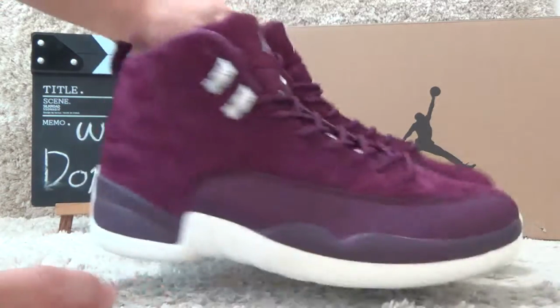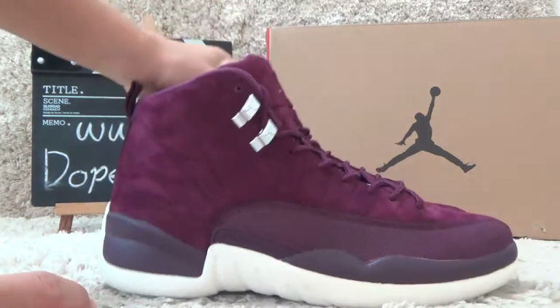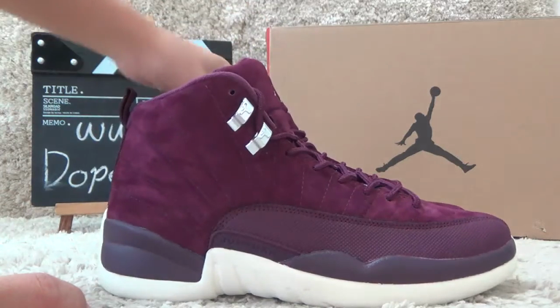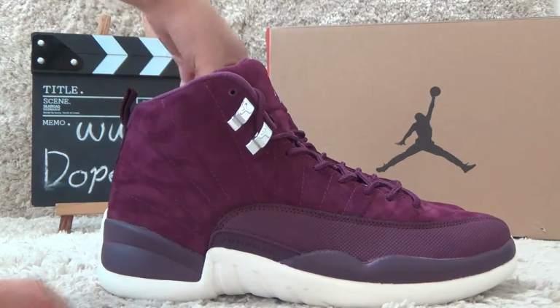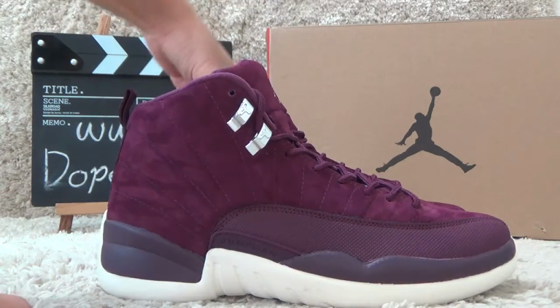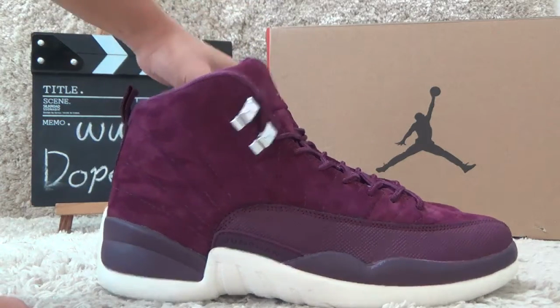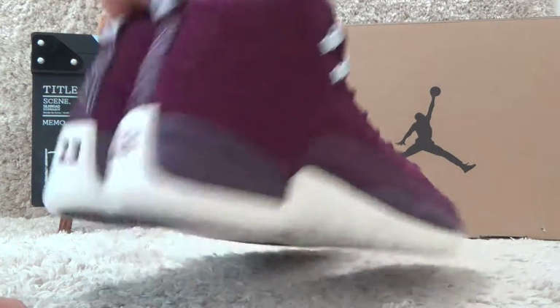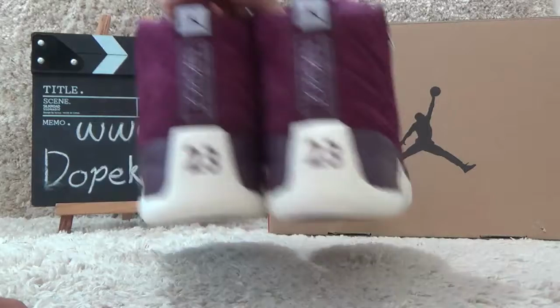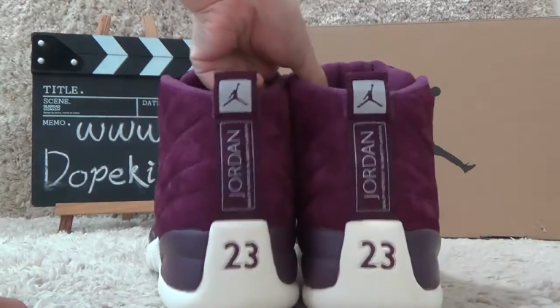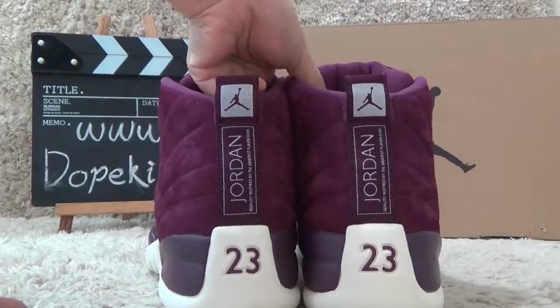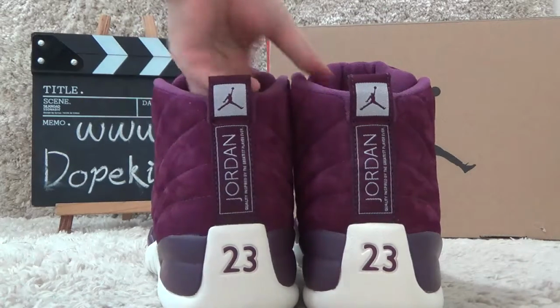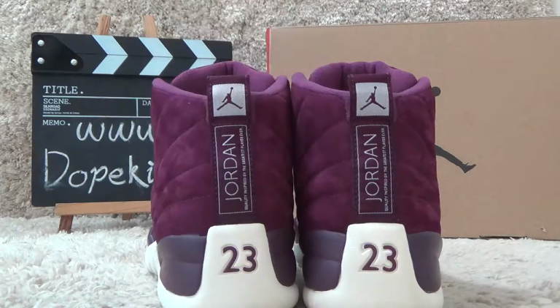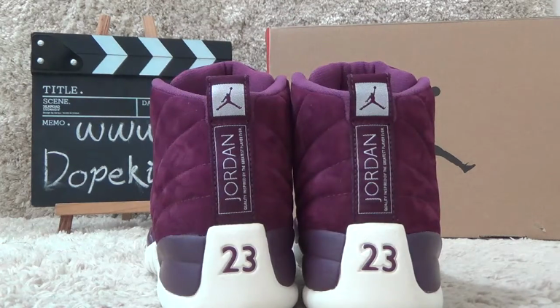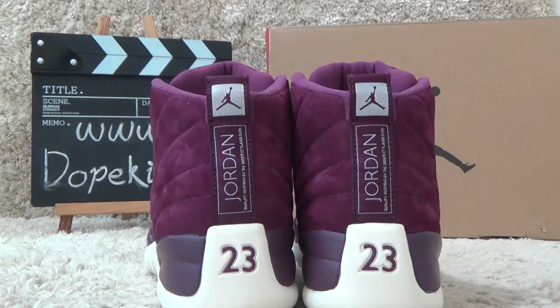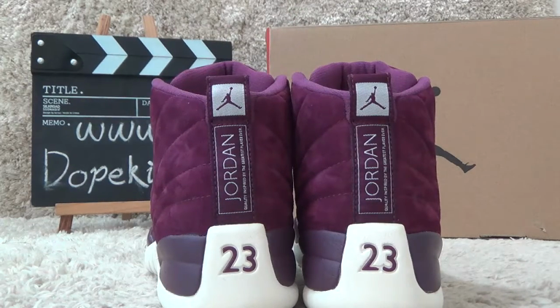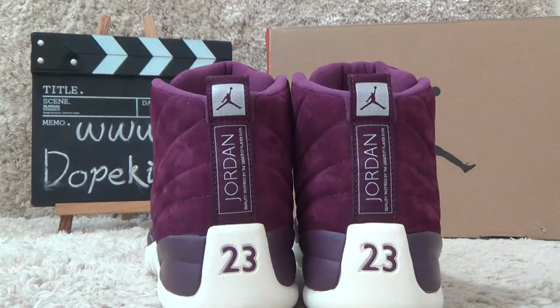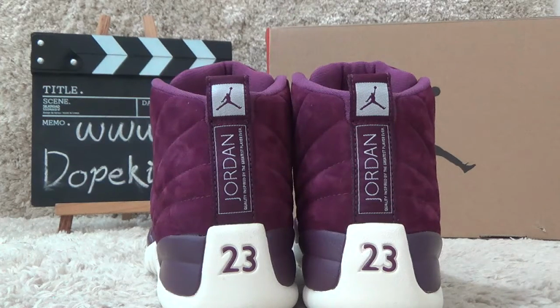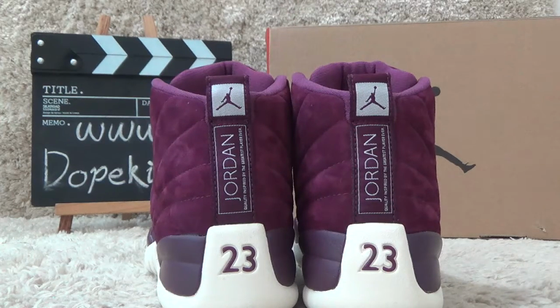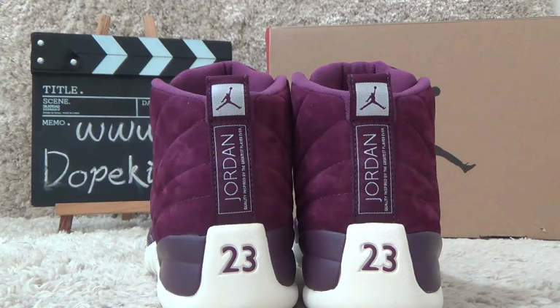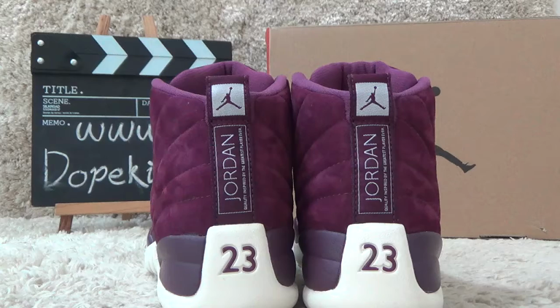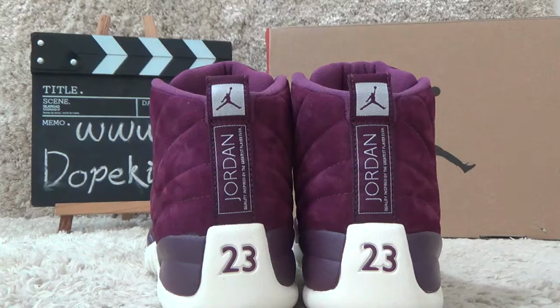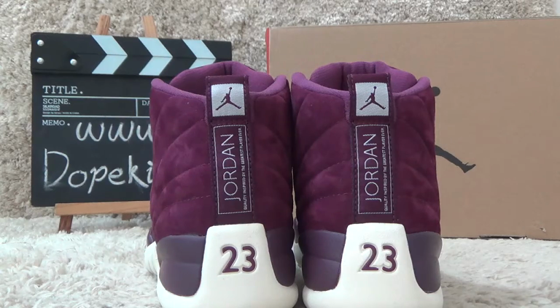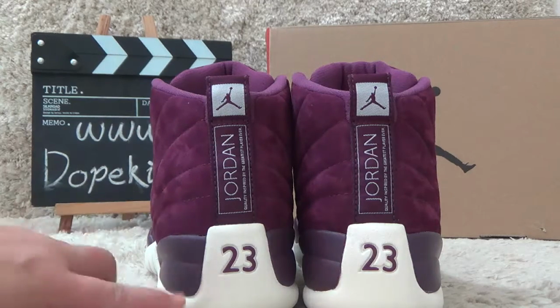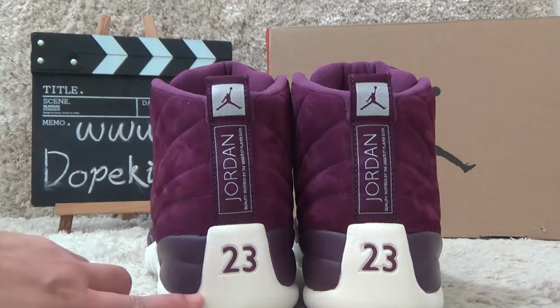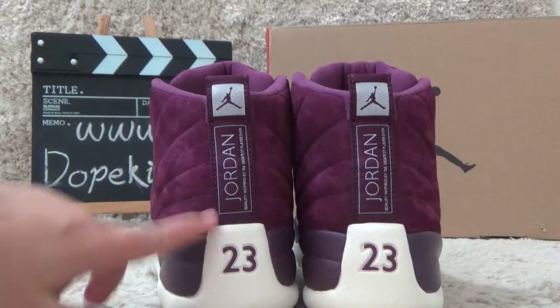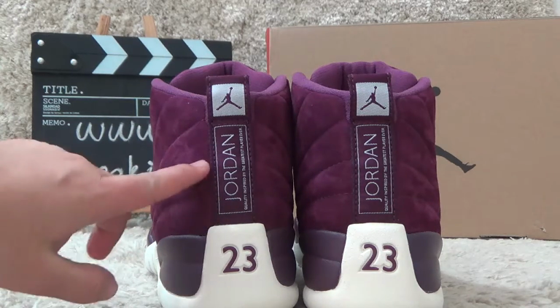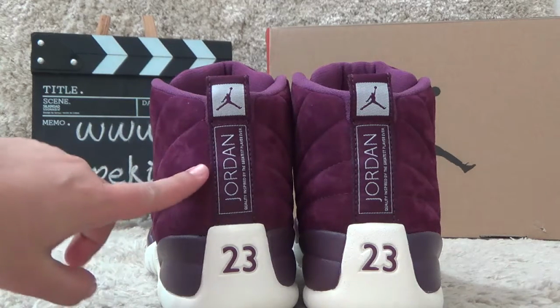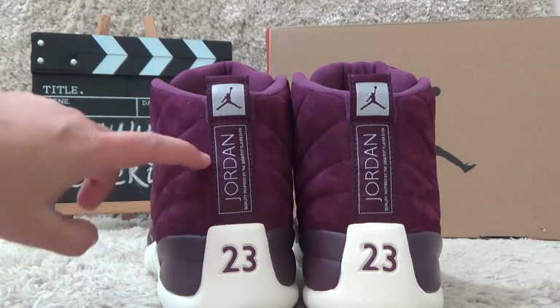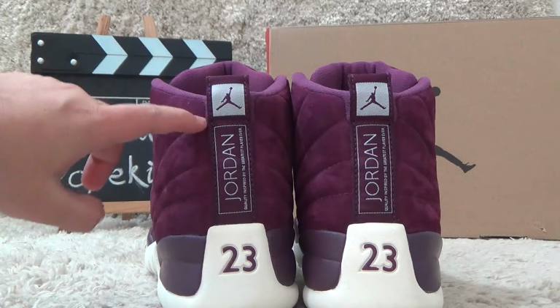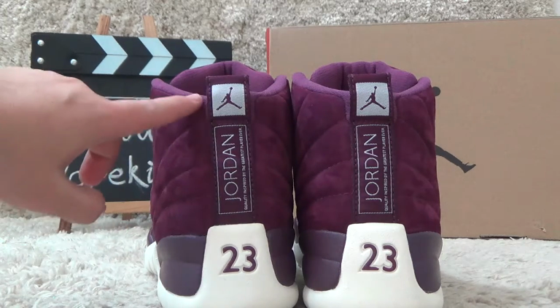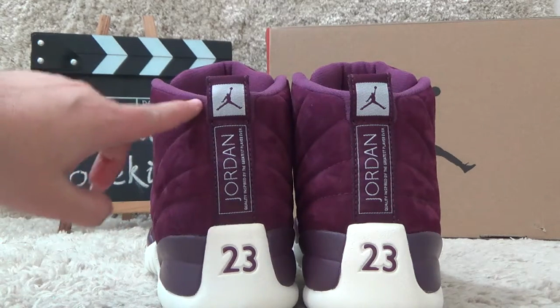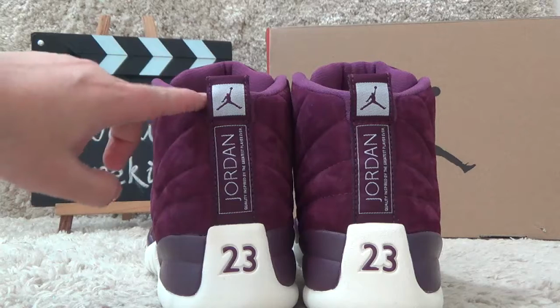Let me show you the back side. On the back side we also can find the clear number 23 and the Jordan name. Here is the Jordan logo.